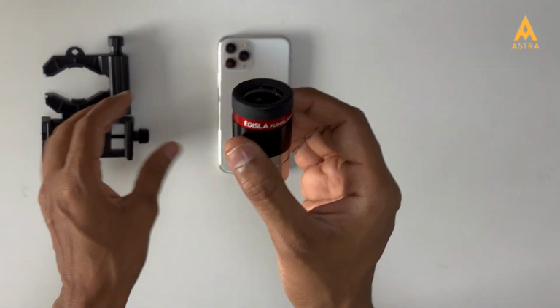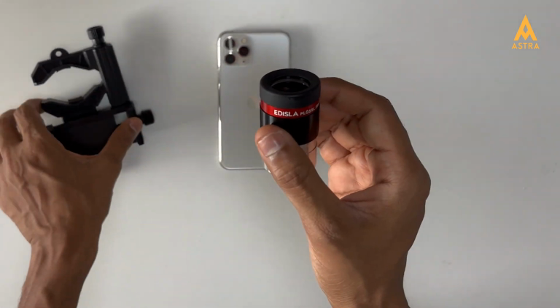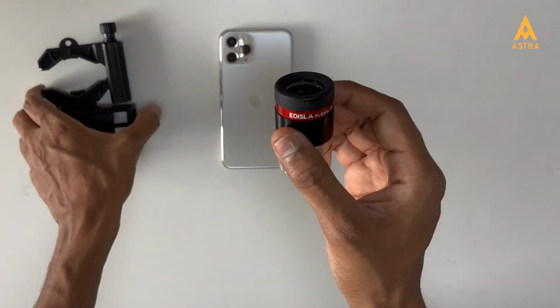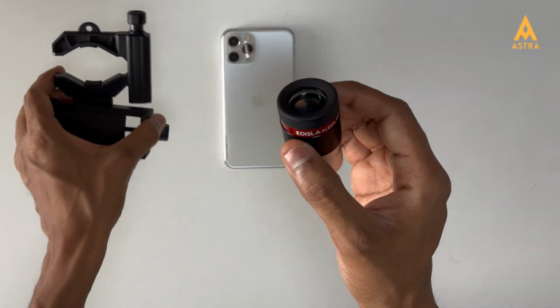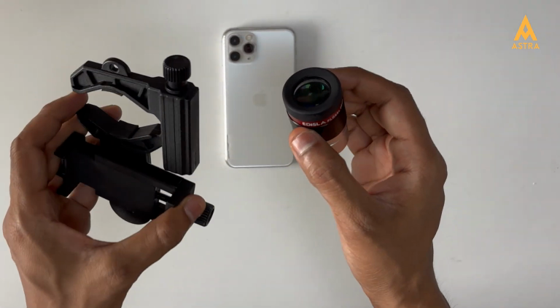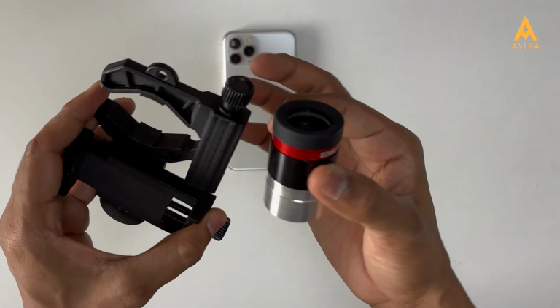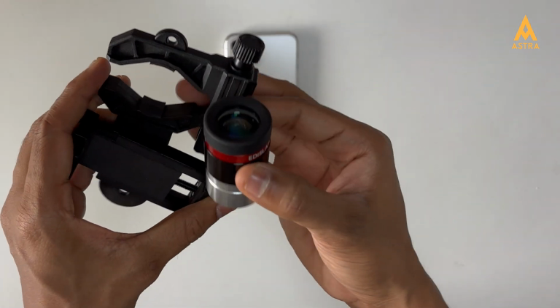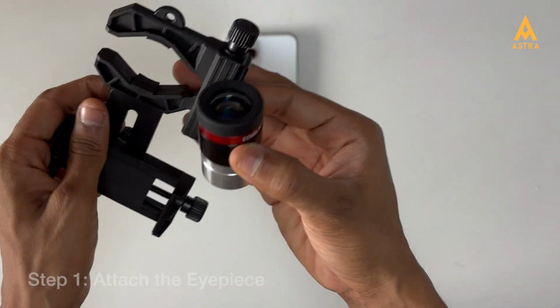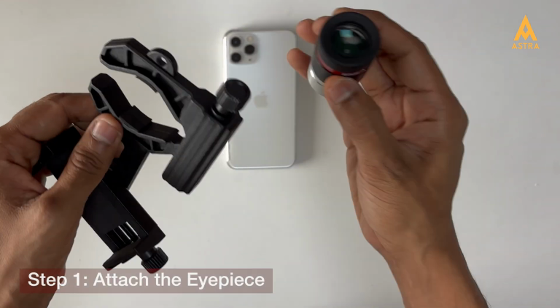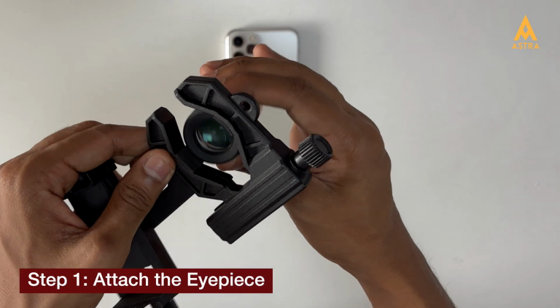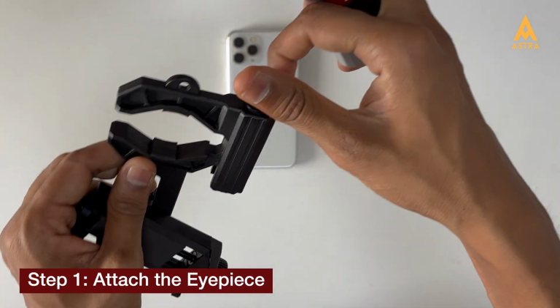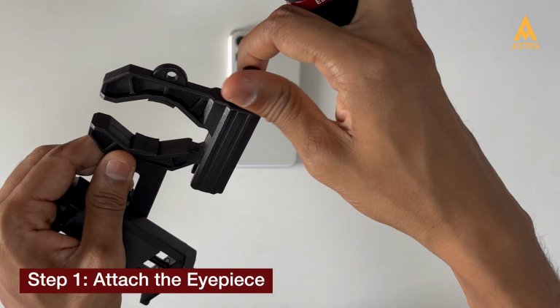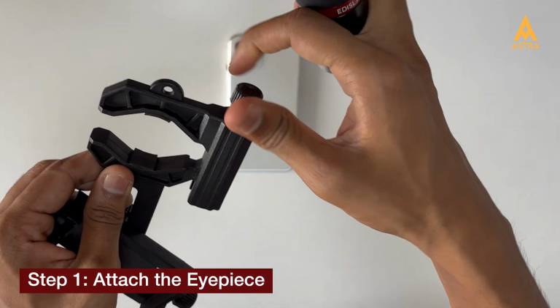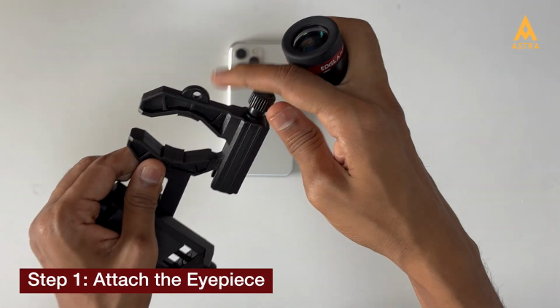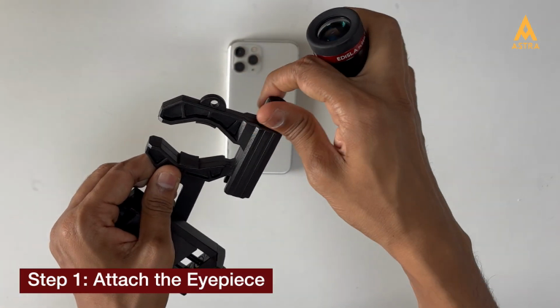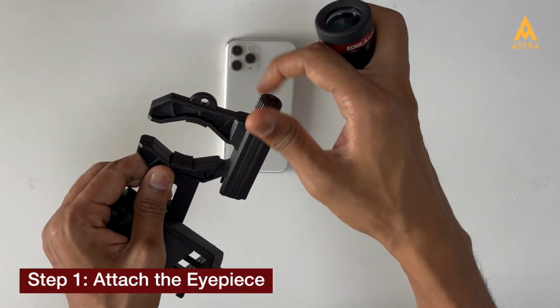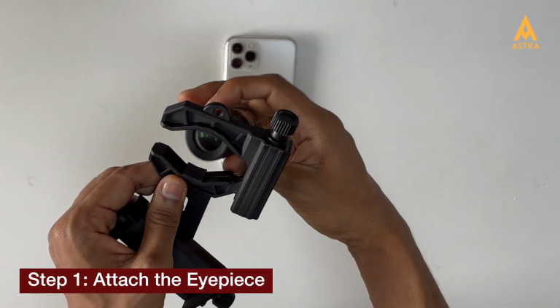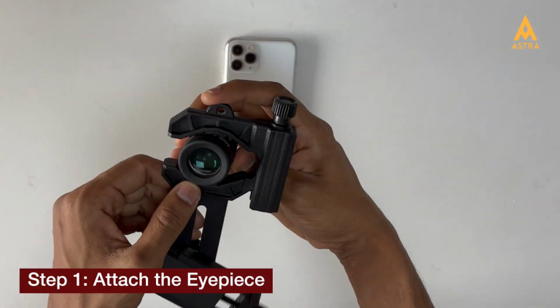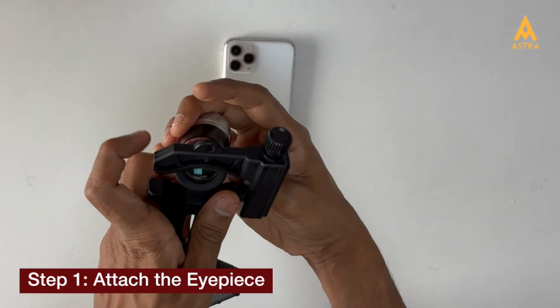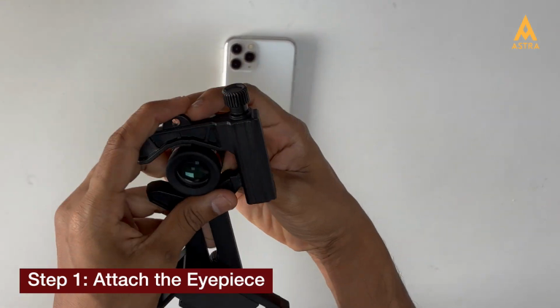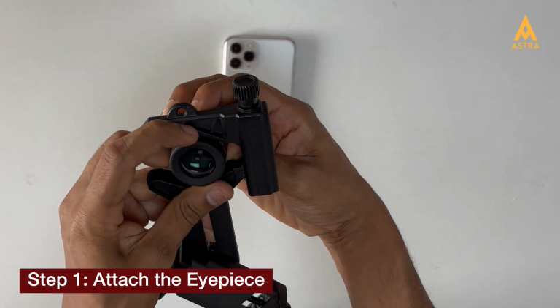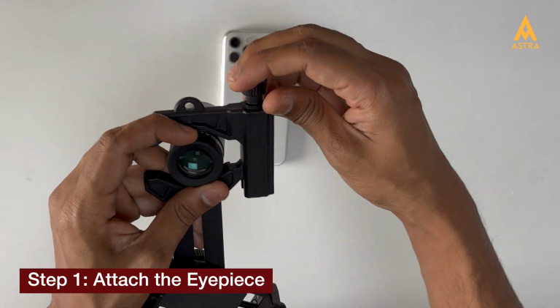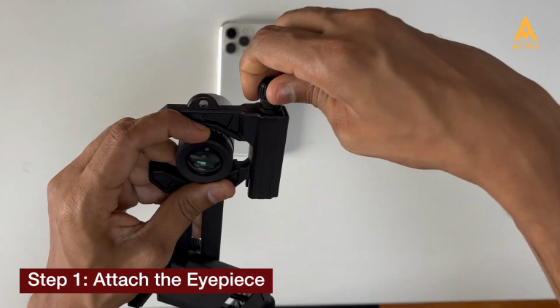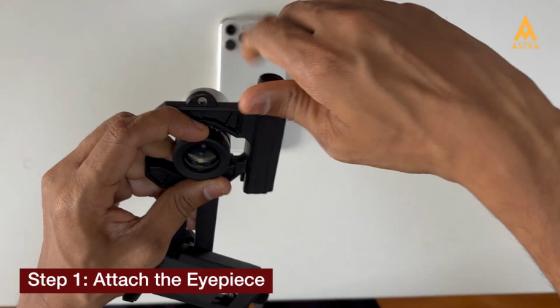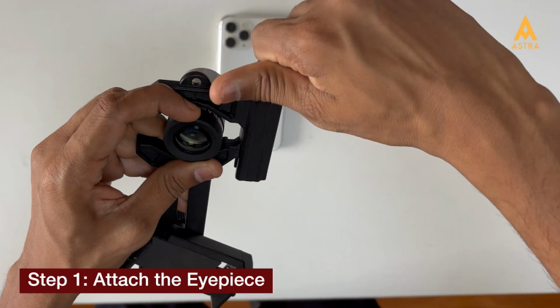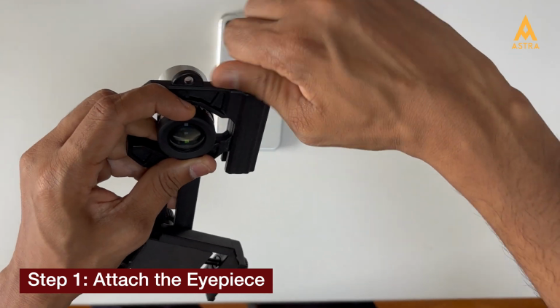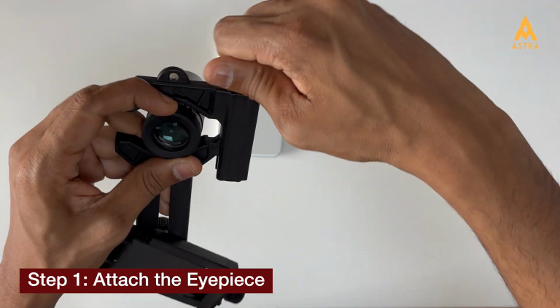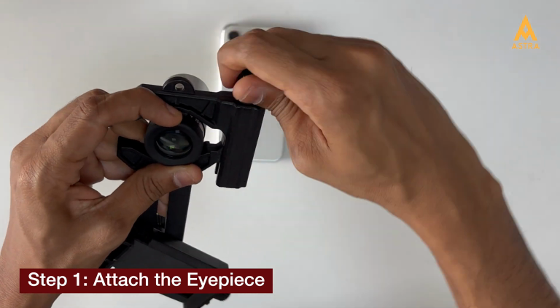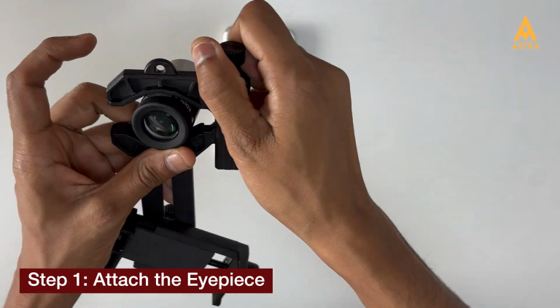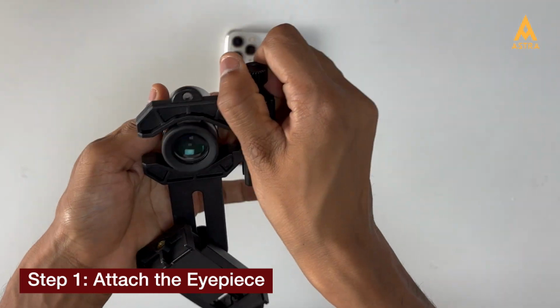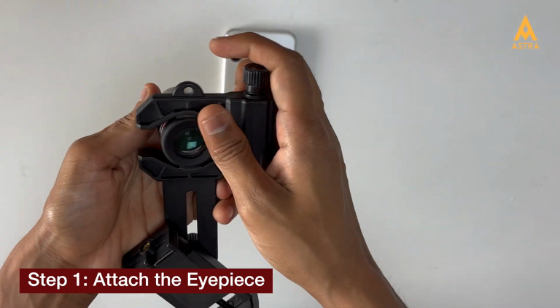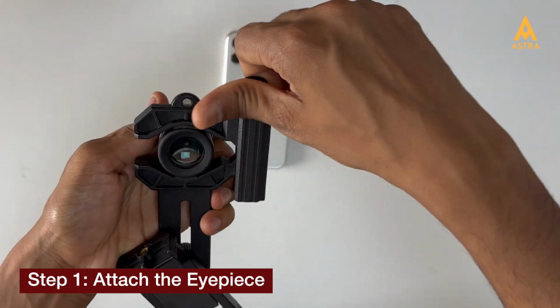In this demonstration, we're using an Adizla mobile adapter. Start by loosening the knob and aligning your eyepiece so that its exit lens fits snugly against the open end of the mobile attachment clamp.